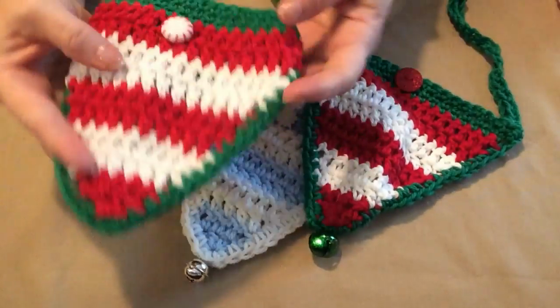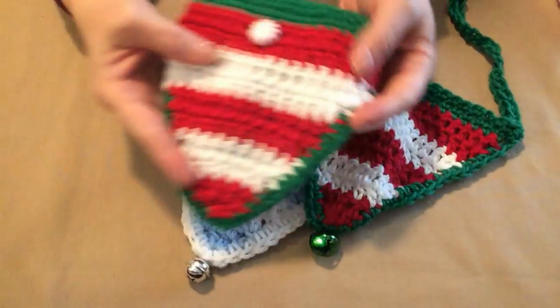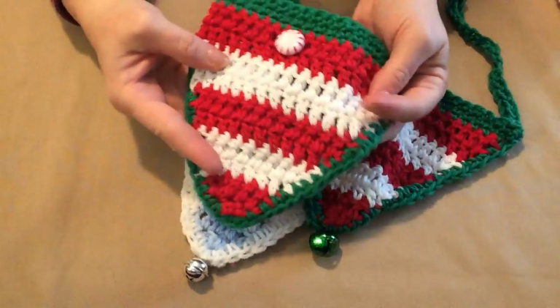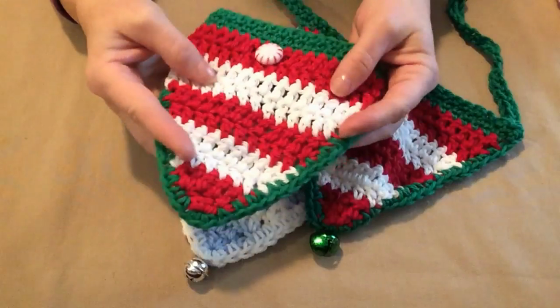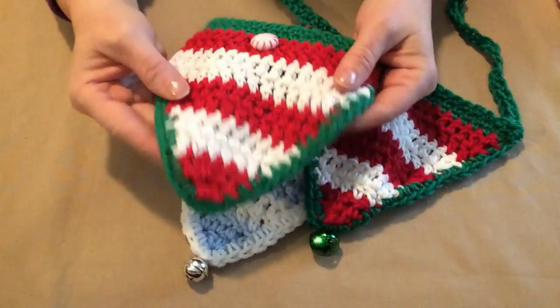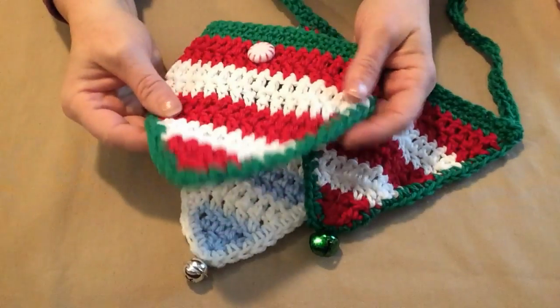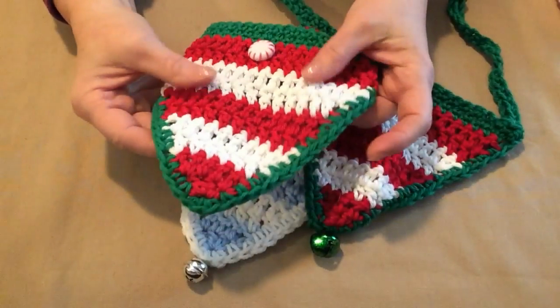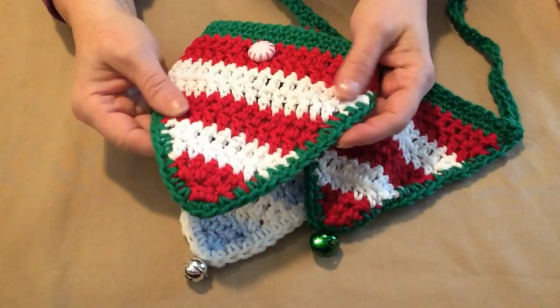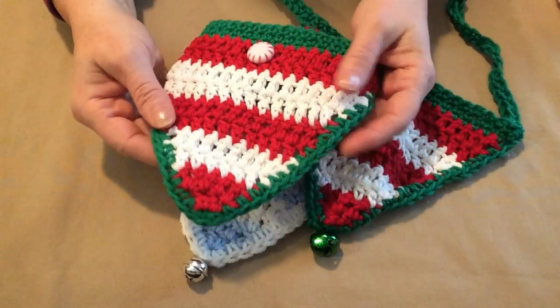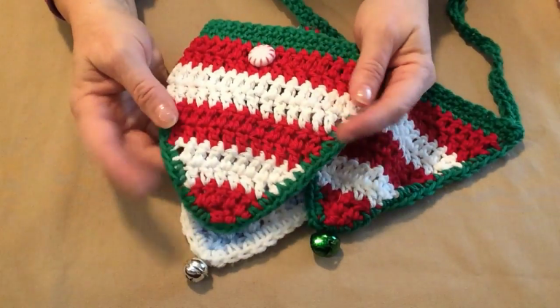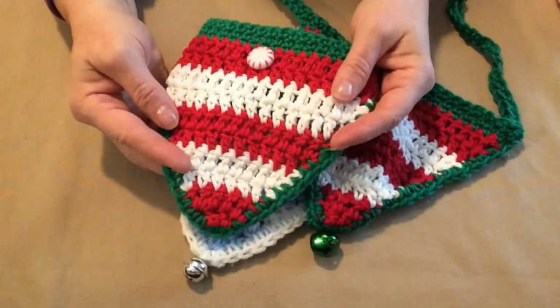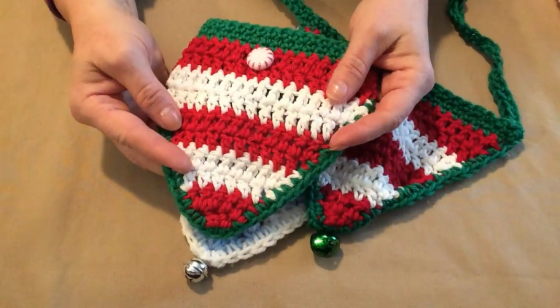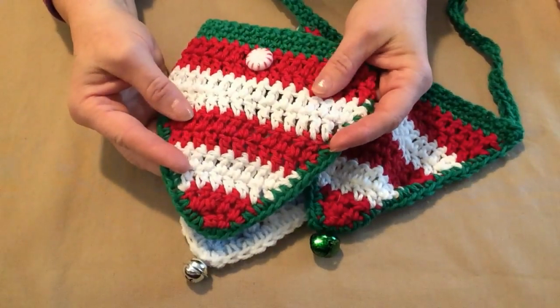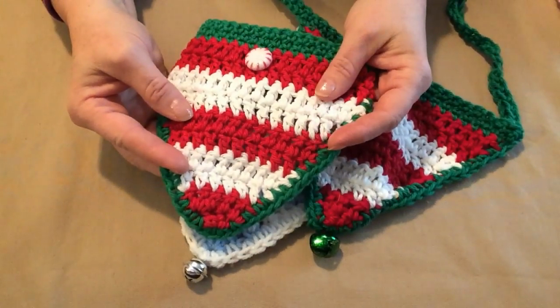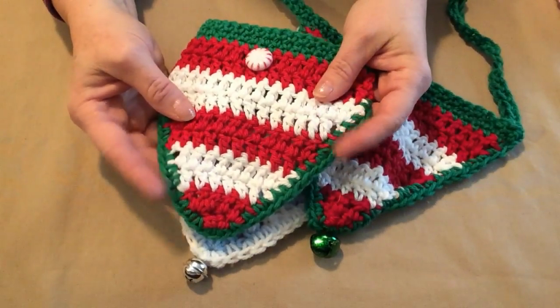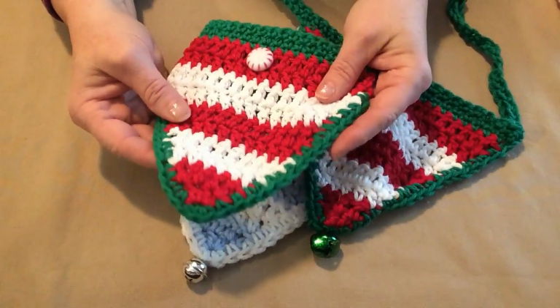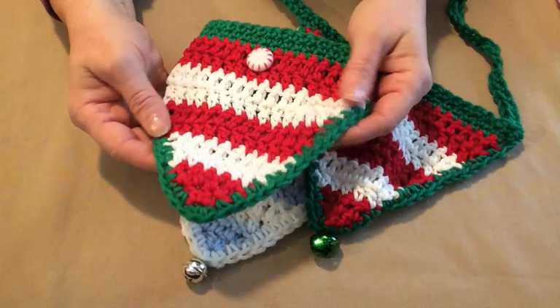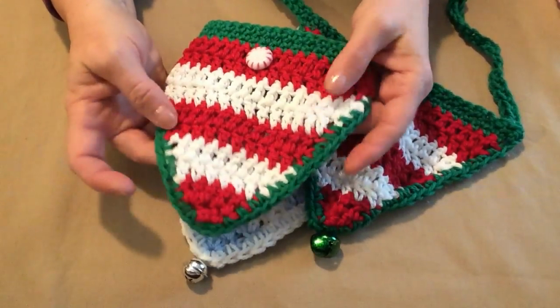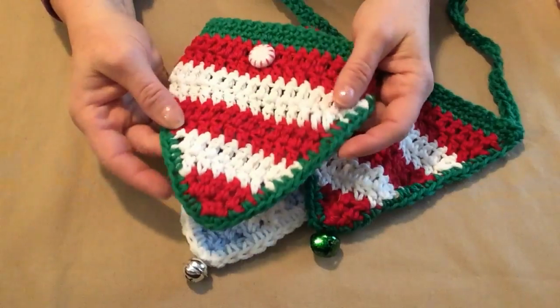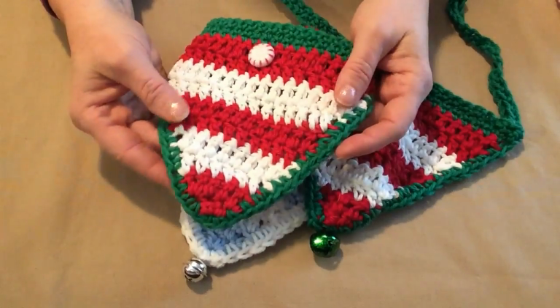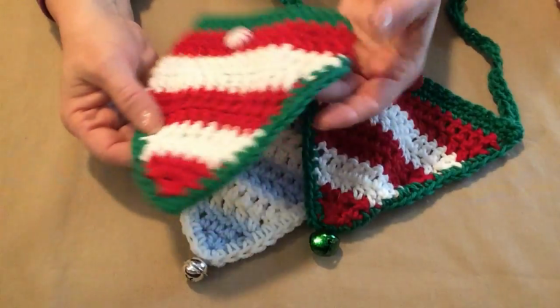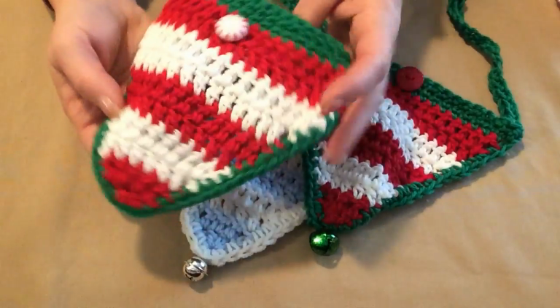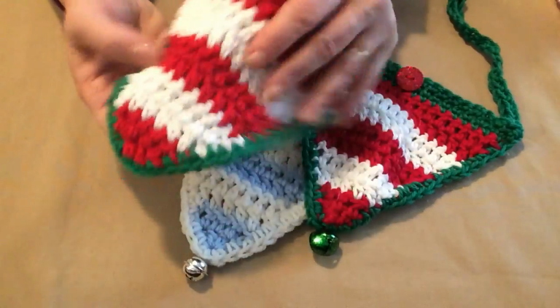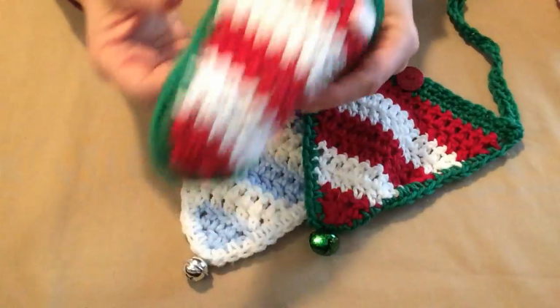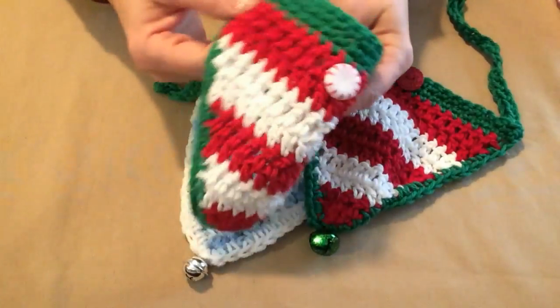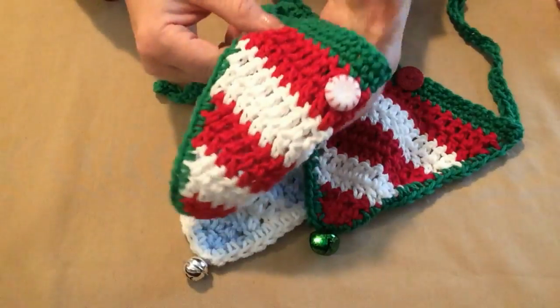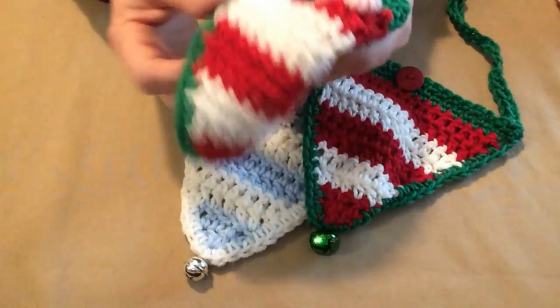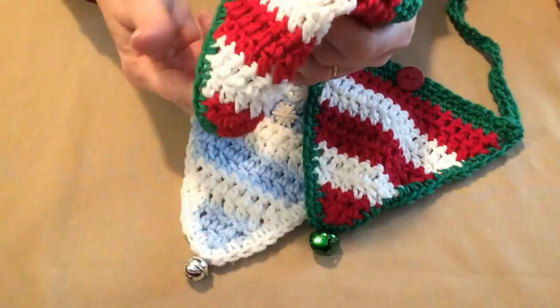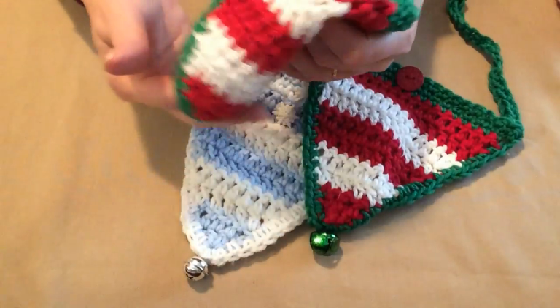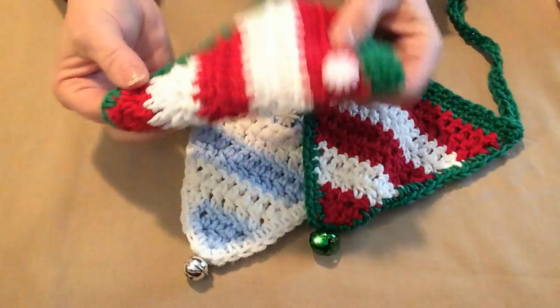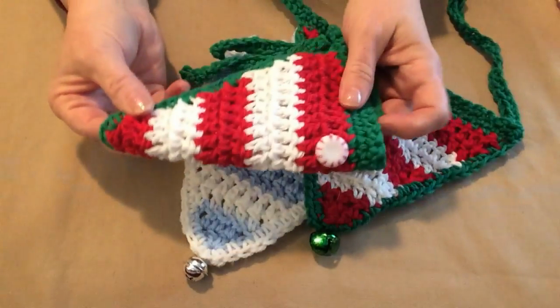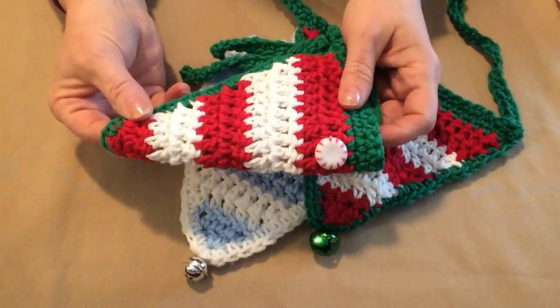Hello, this is Sarah with Posh Pooch Designs and today's video I'm going to show you how to make this Christmas candy striped bandana.